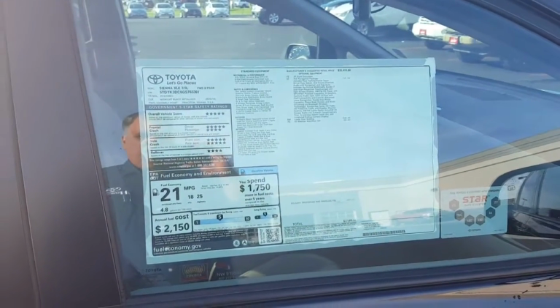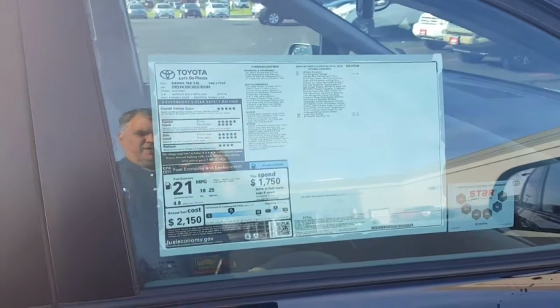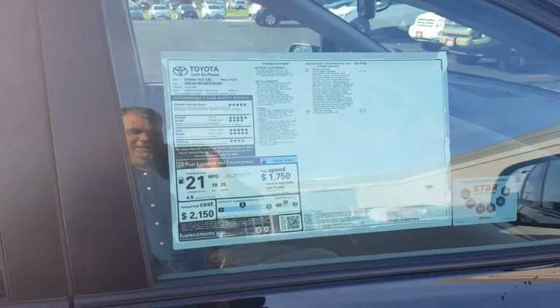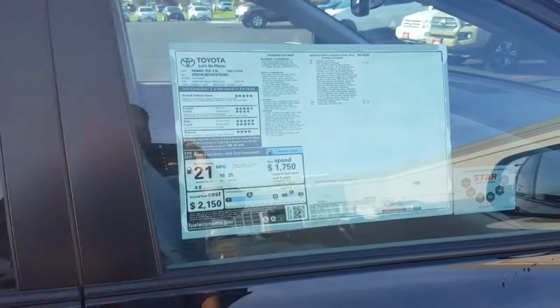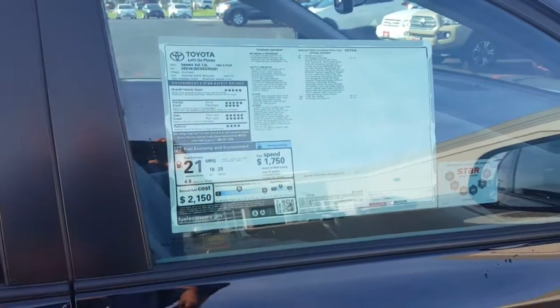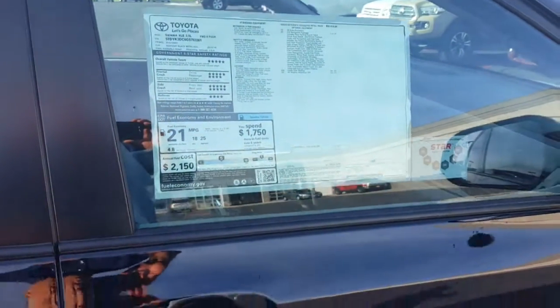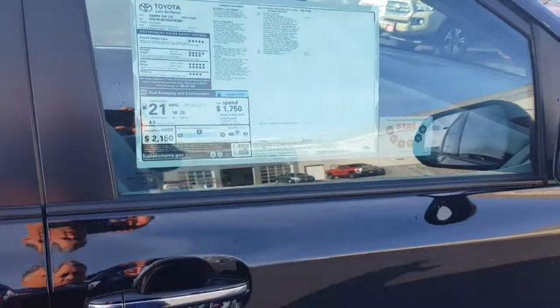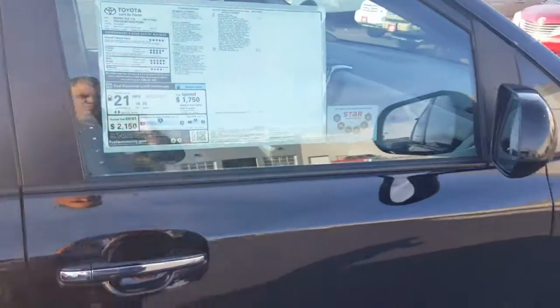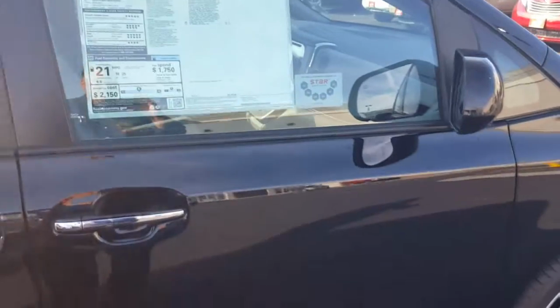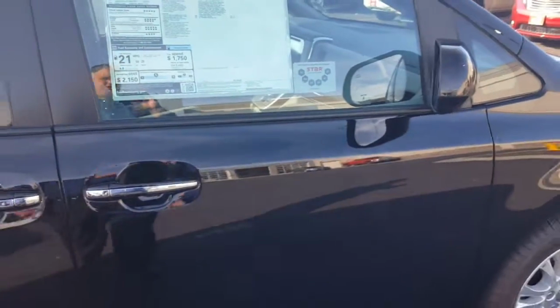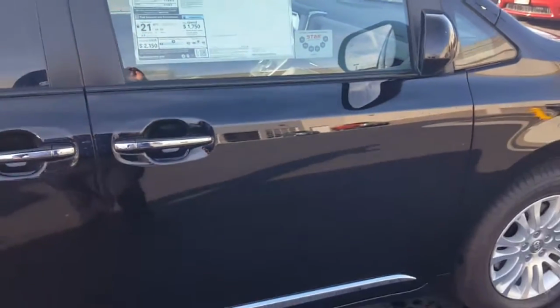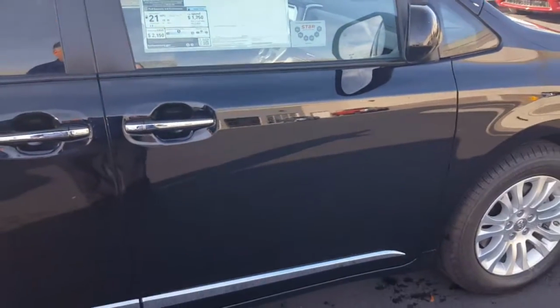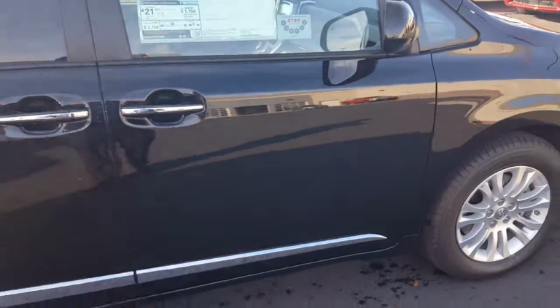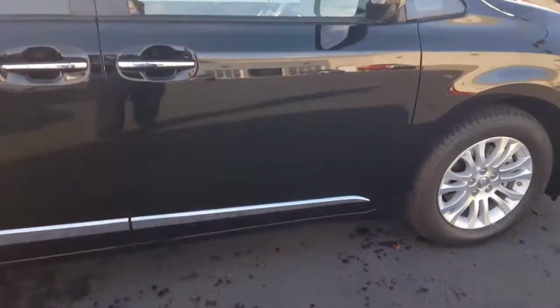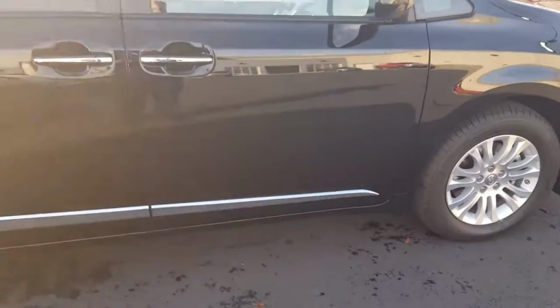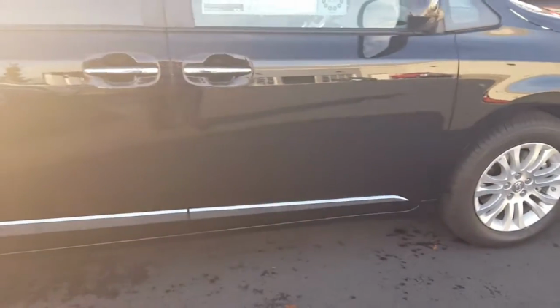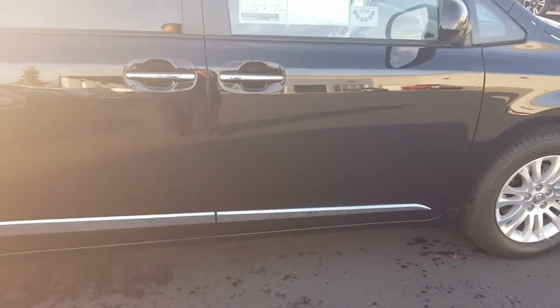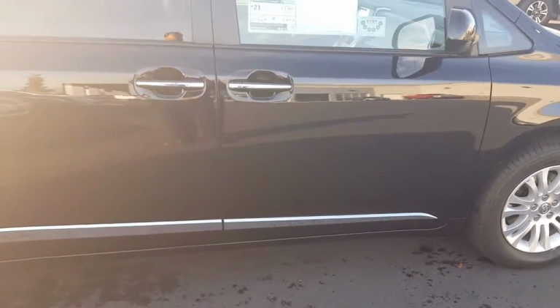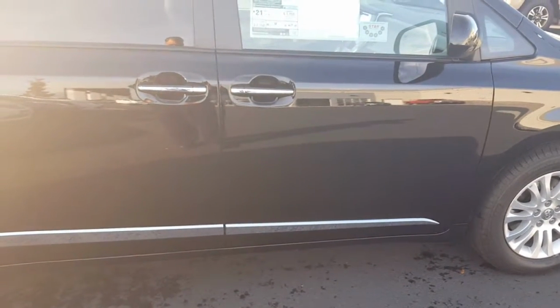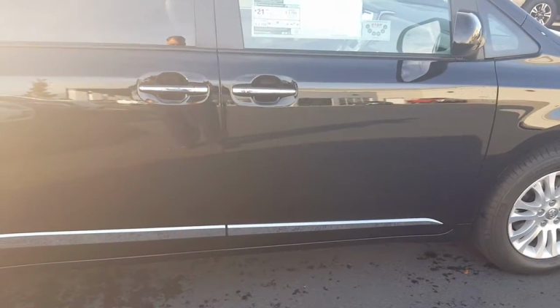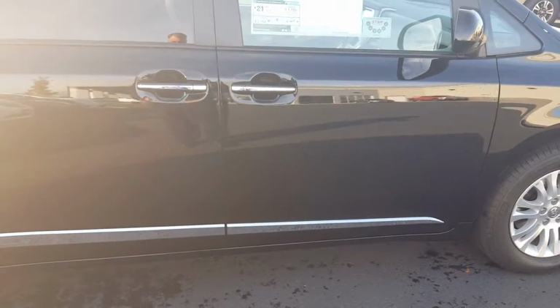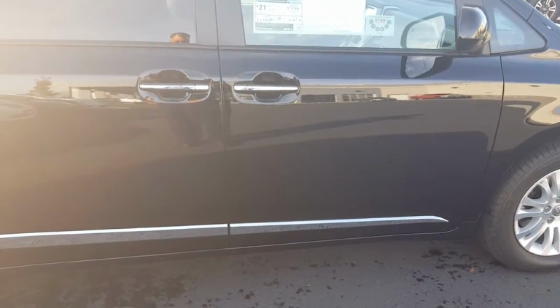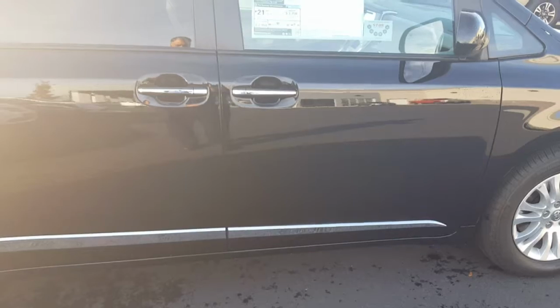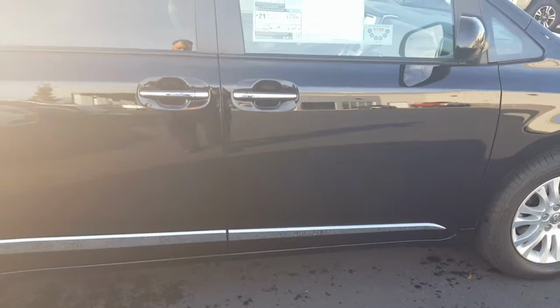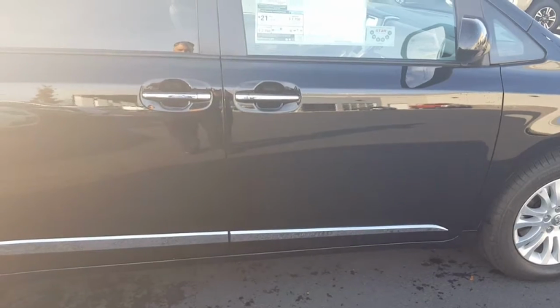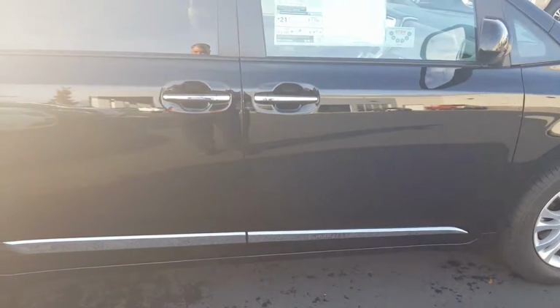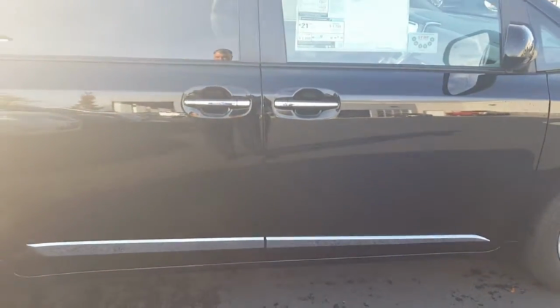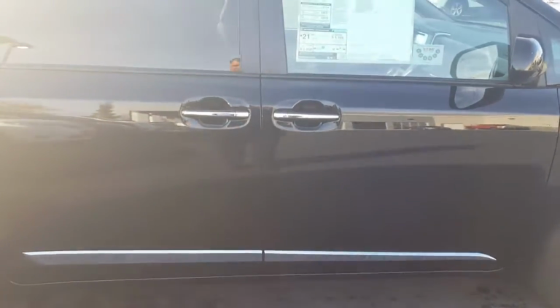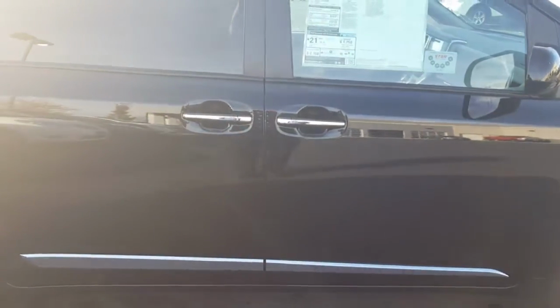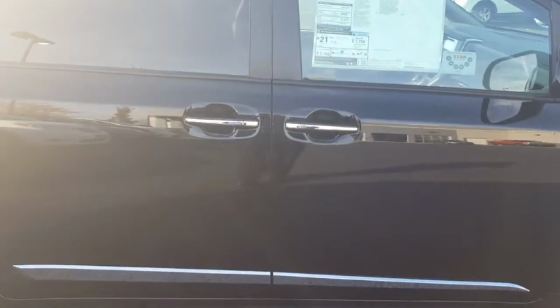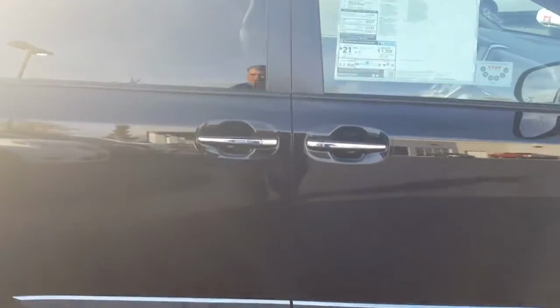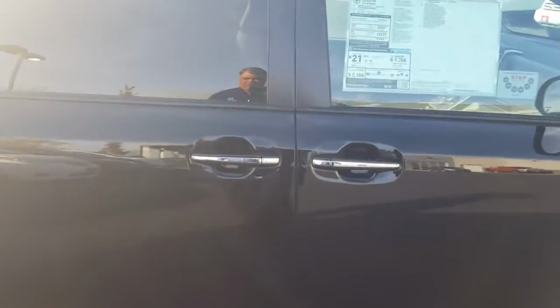It's an XLE, it's black — pretty nice looking van. I love the way that the chrome side molding contrasts against the black color, and the chrome door handles.